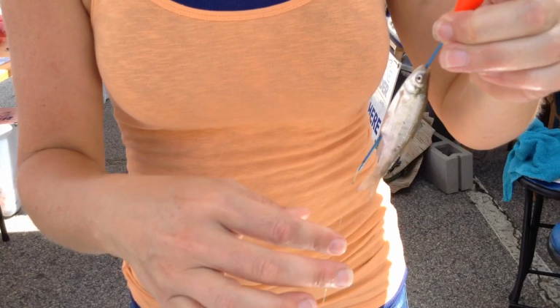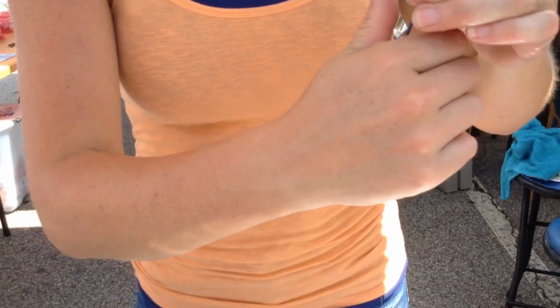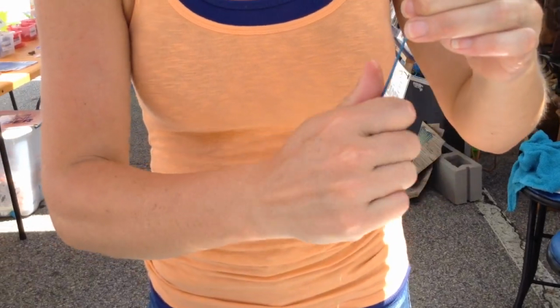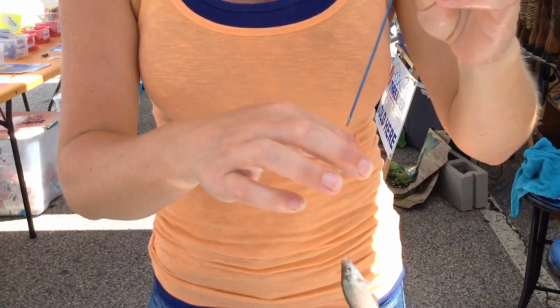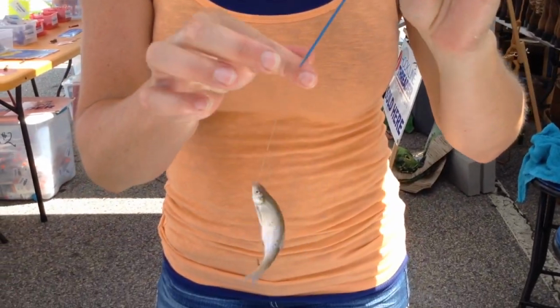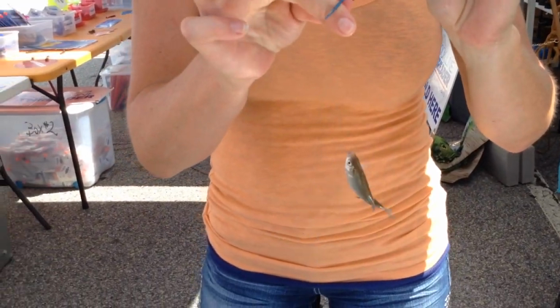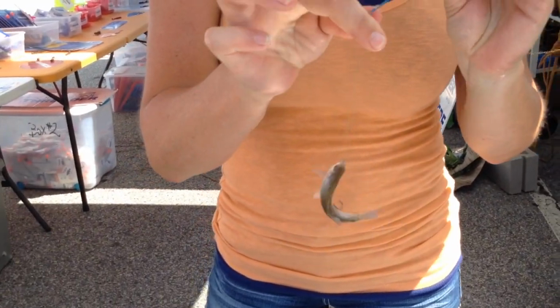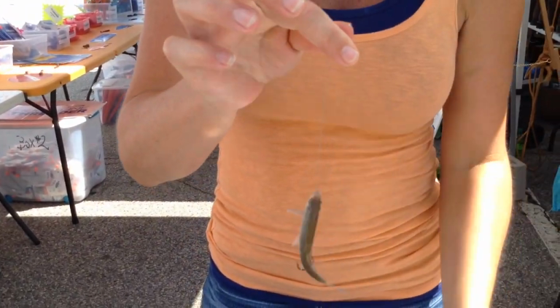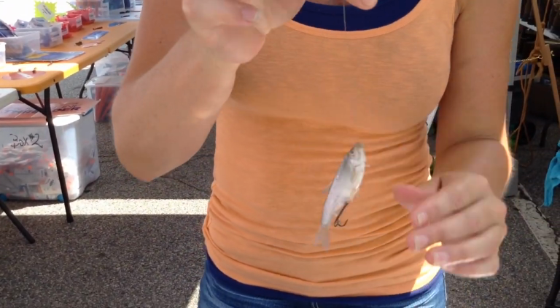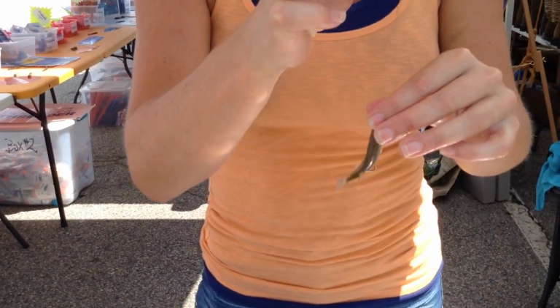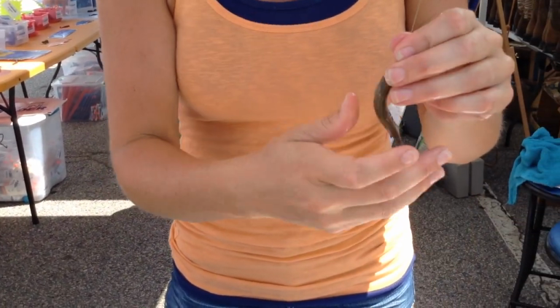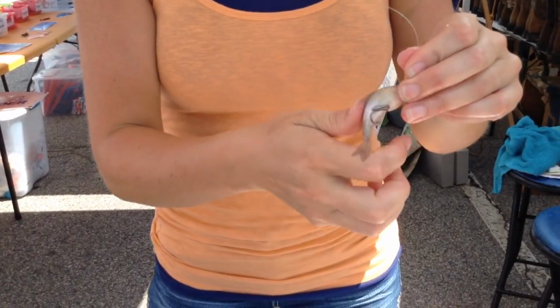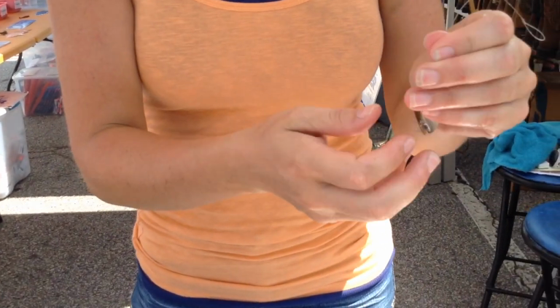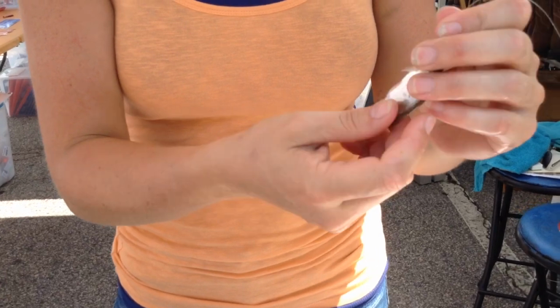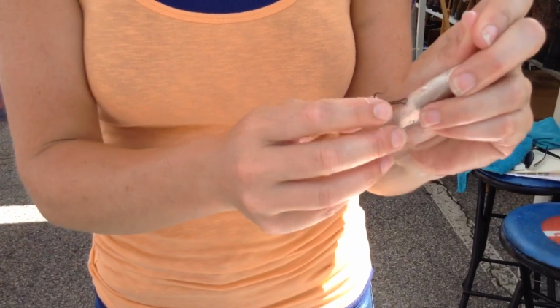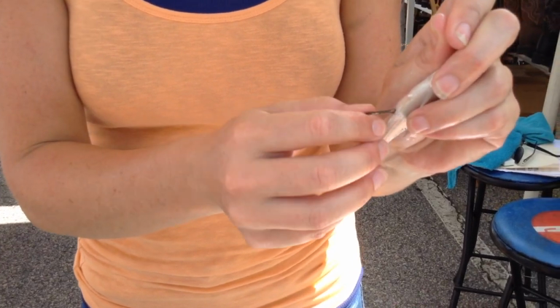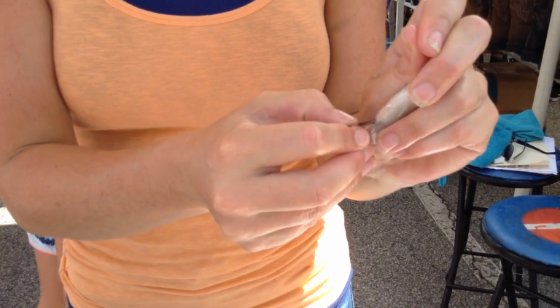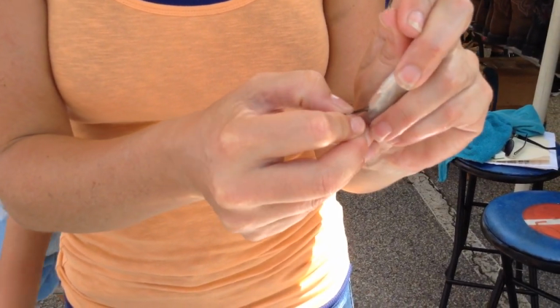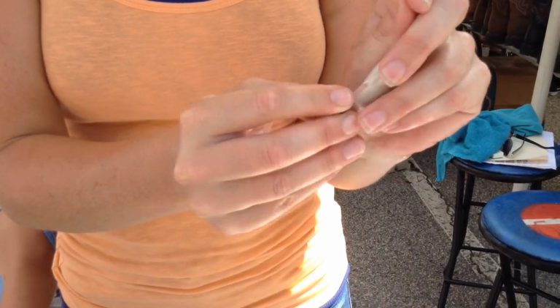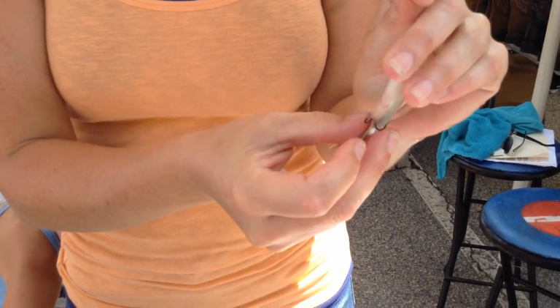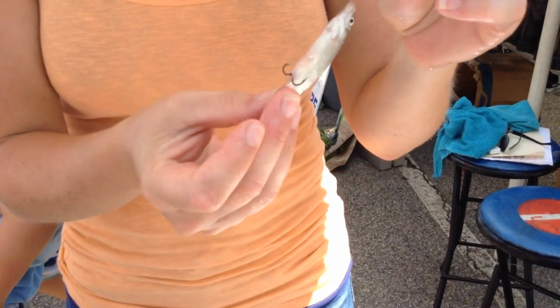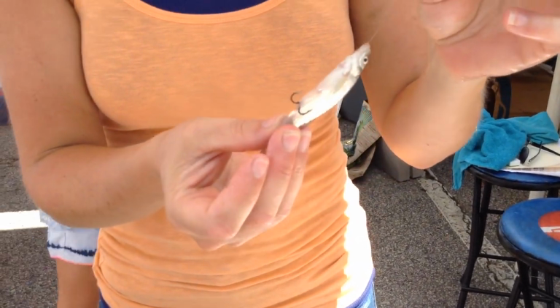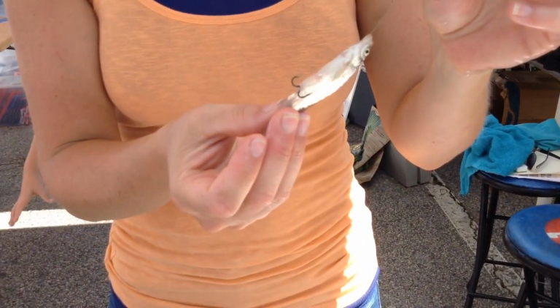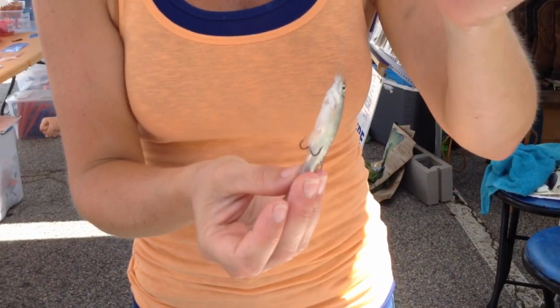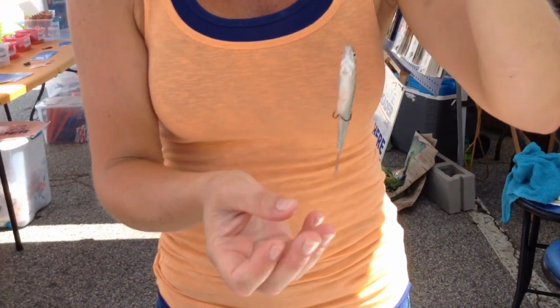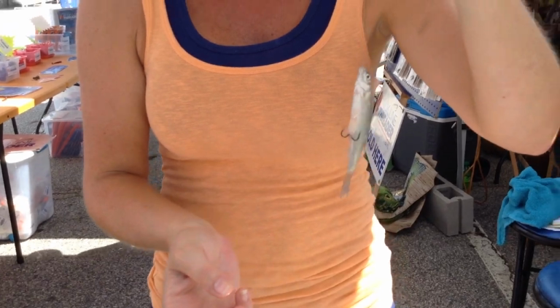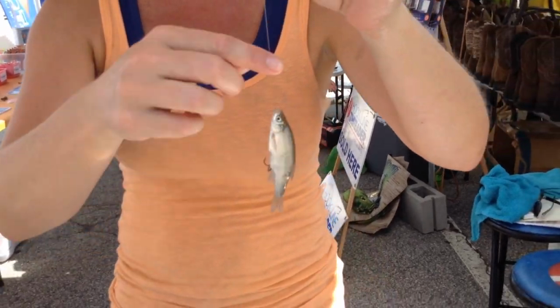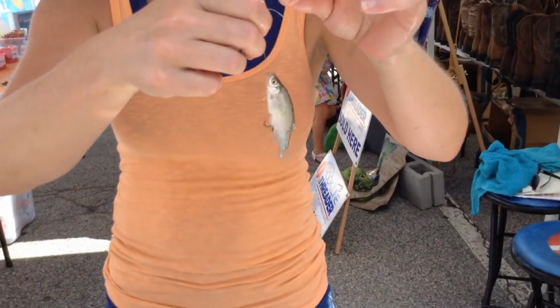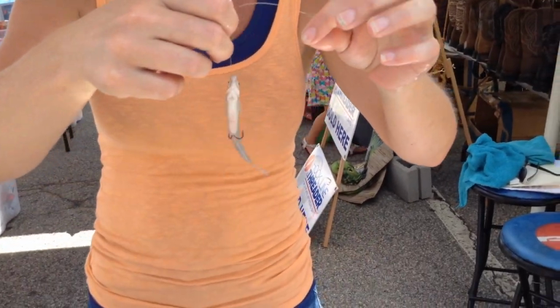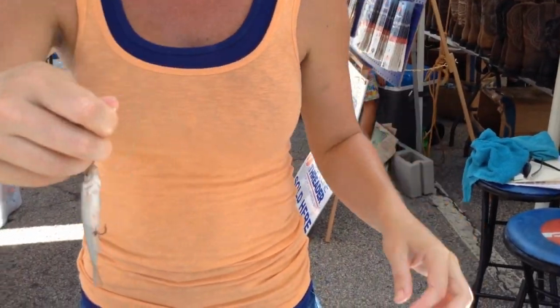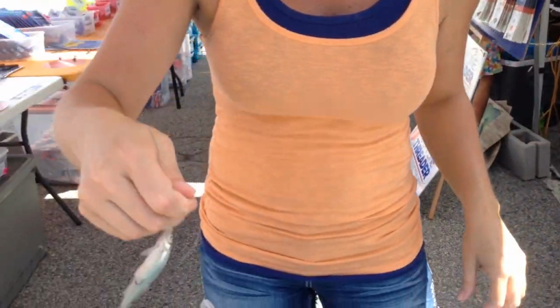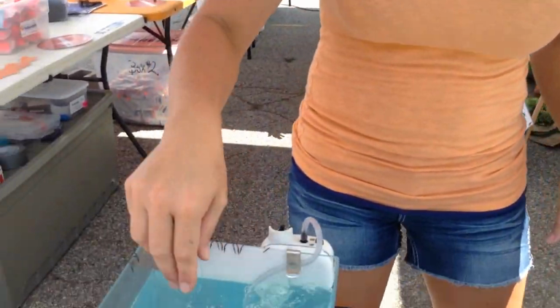Pull your line right back through your bait, tuck the shank of the hook right back in its butt, attach that to a snap swivel, and you've got yourself a live lure.